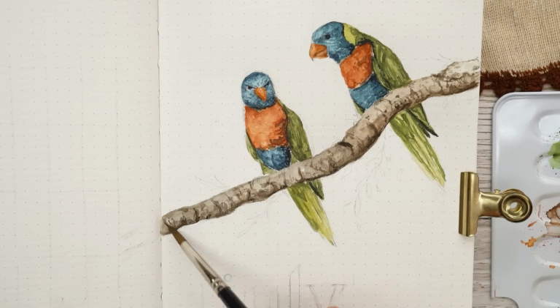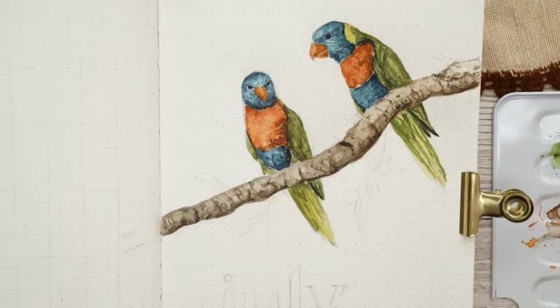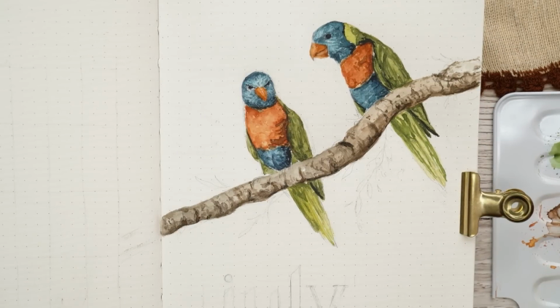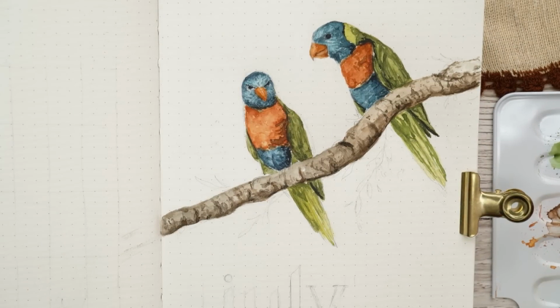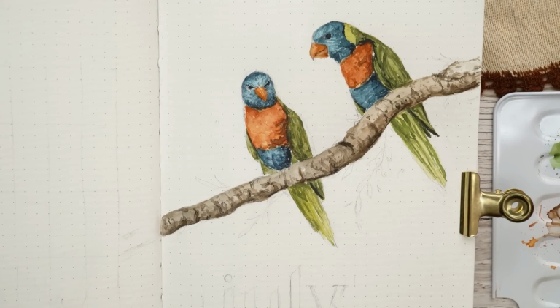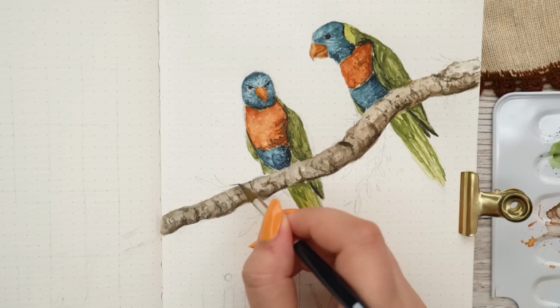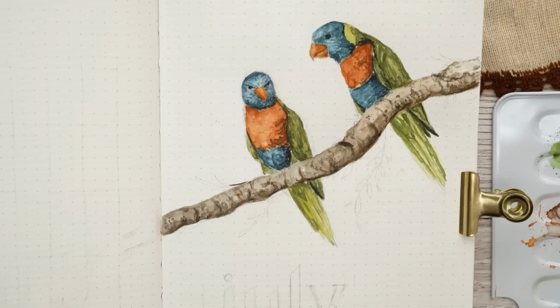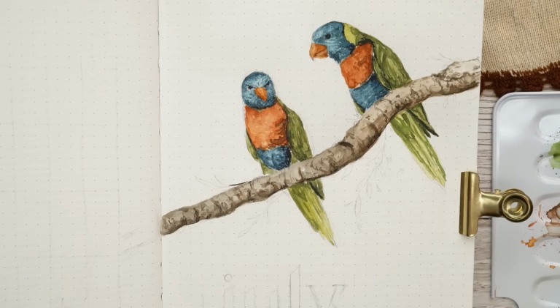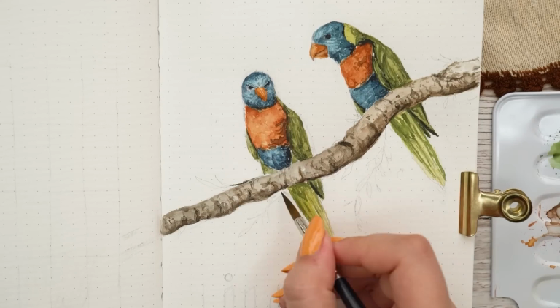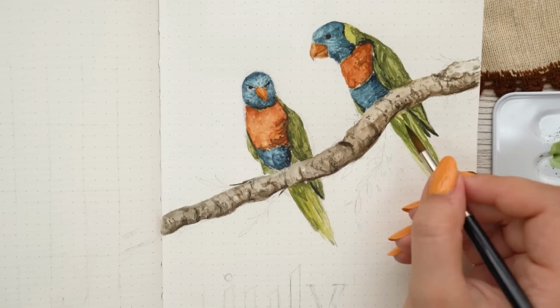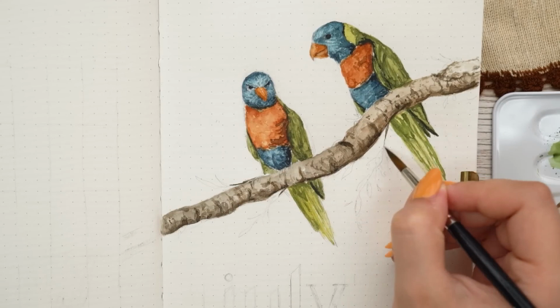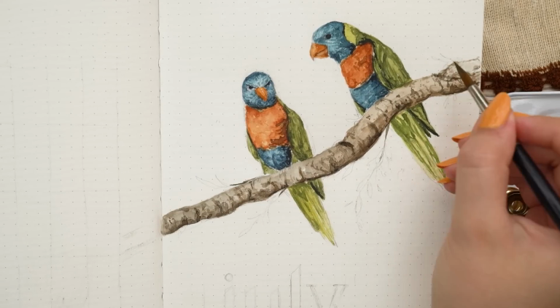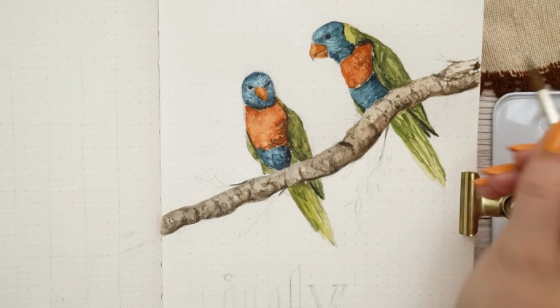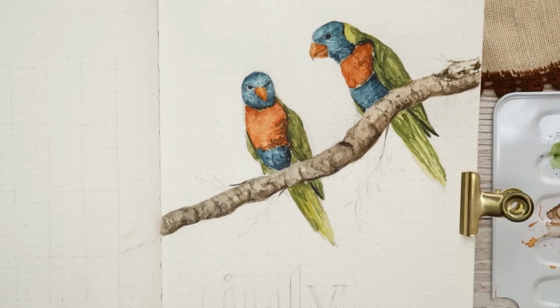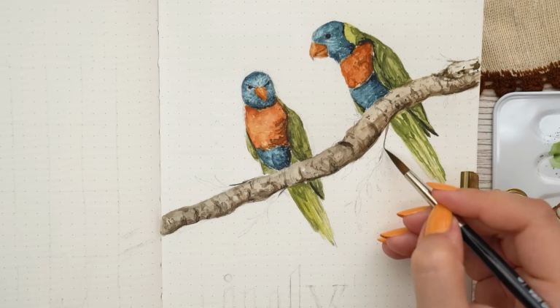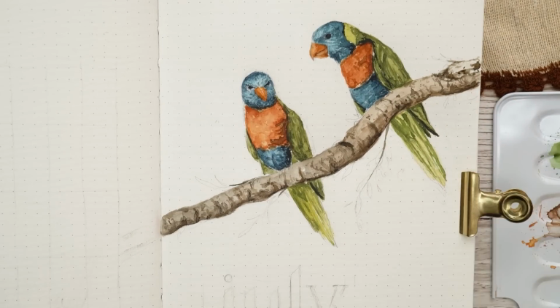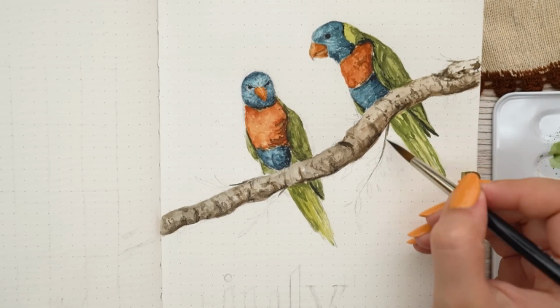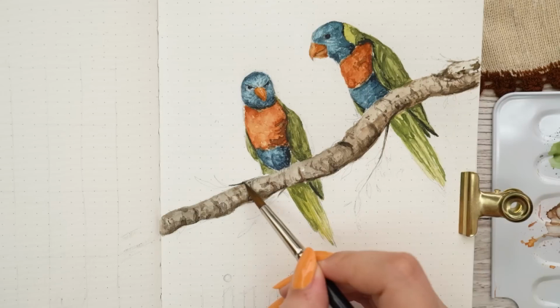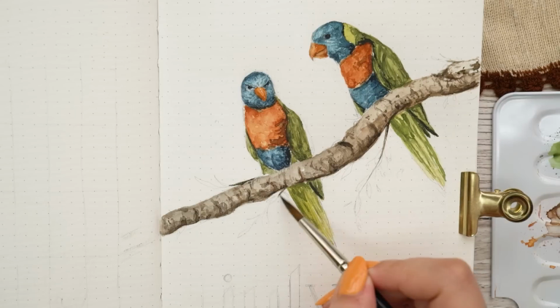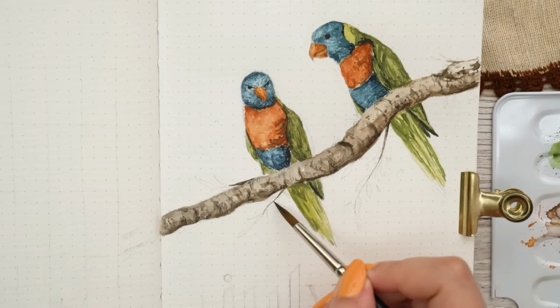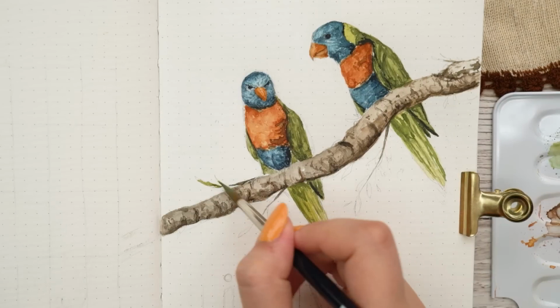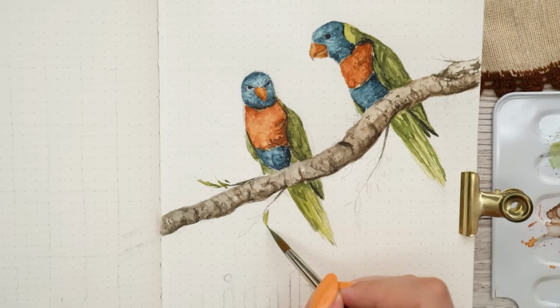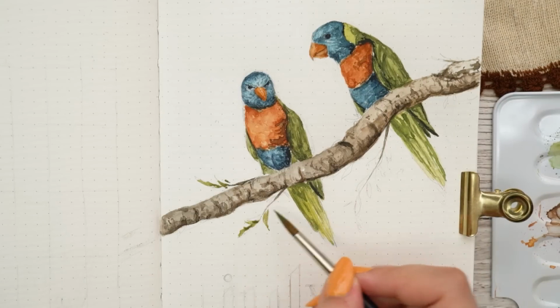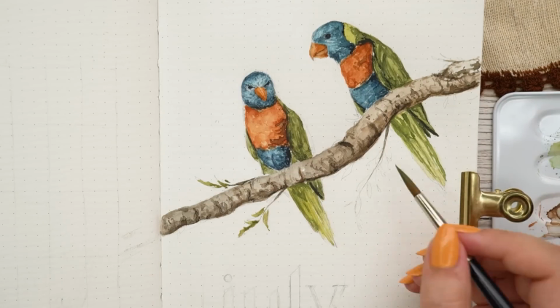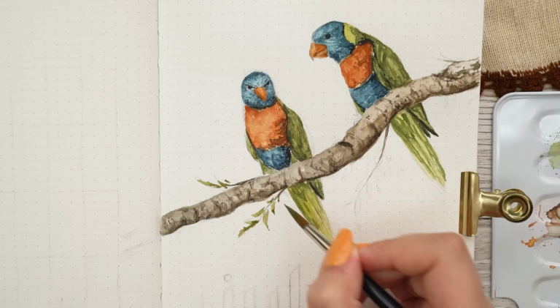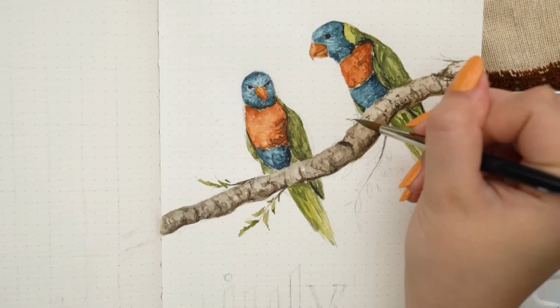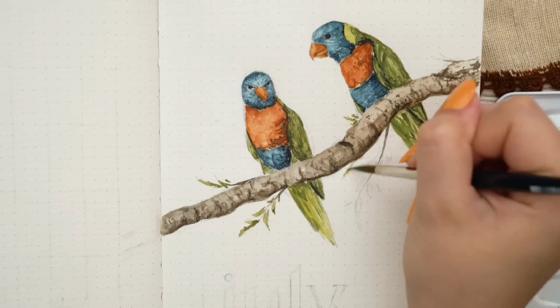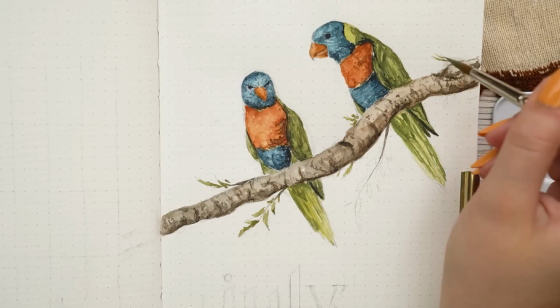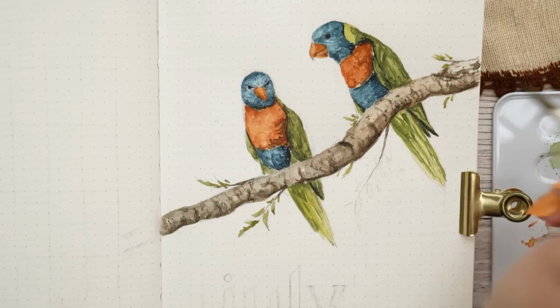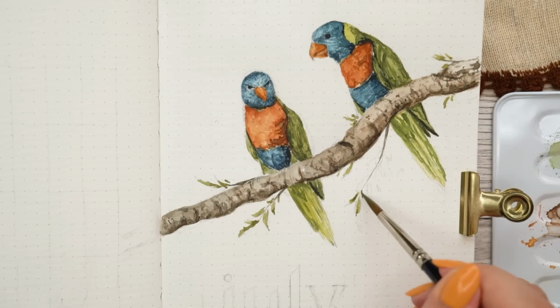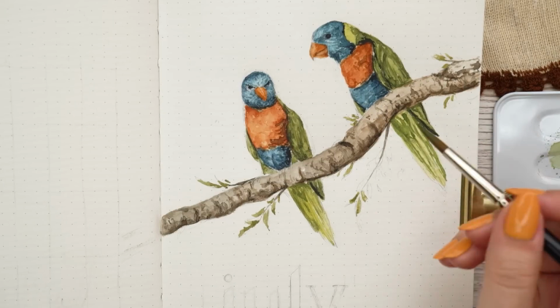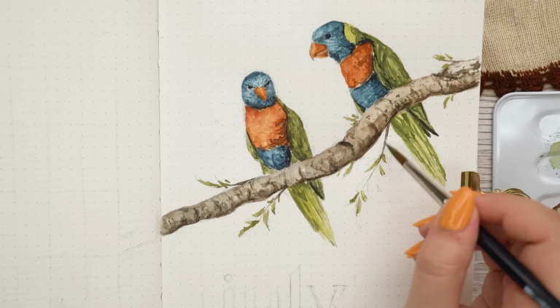Lastly I added some little leaves around the tree branch. I think that really gave it a fun look and made the painting look a lot better — it didn't look boring anymore.